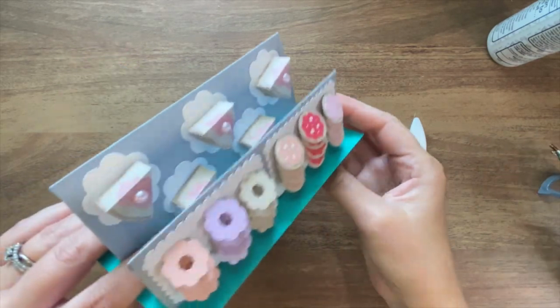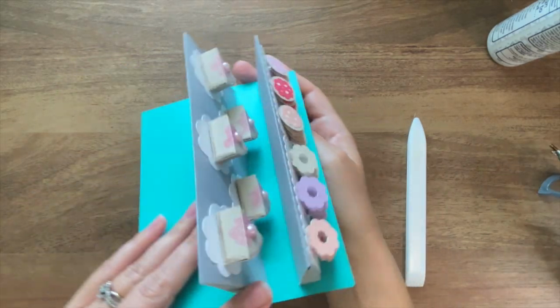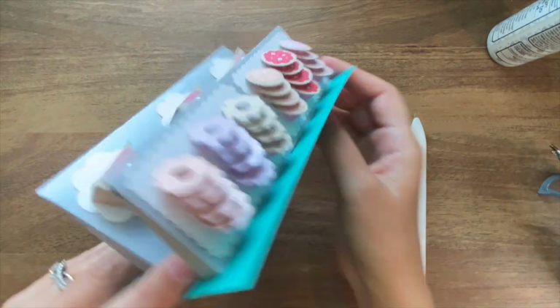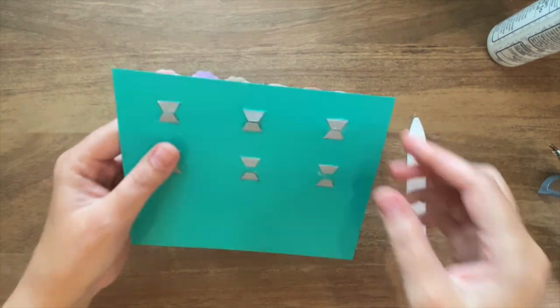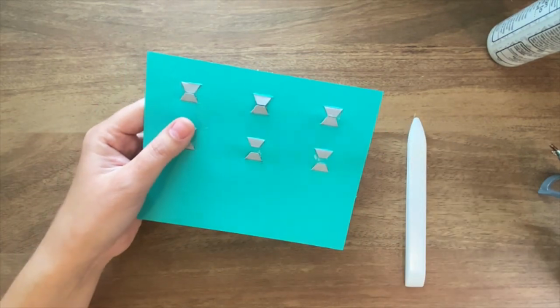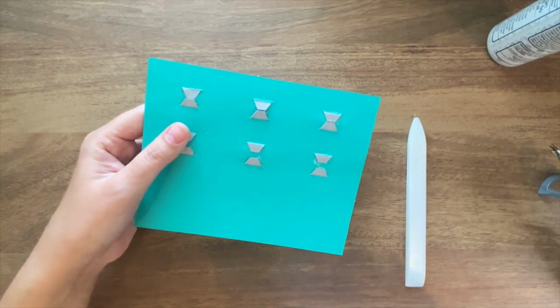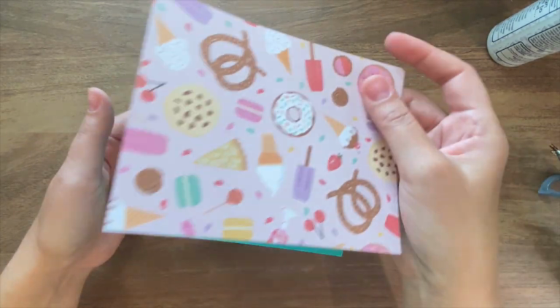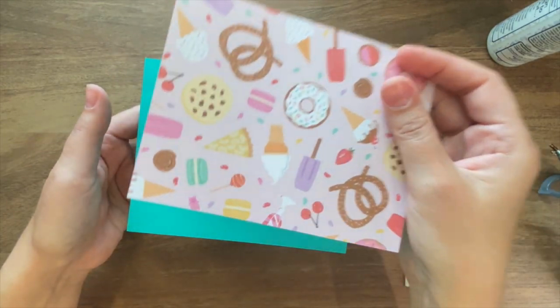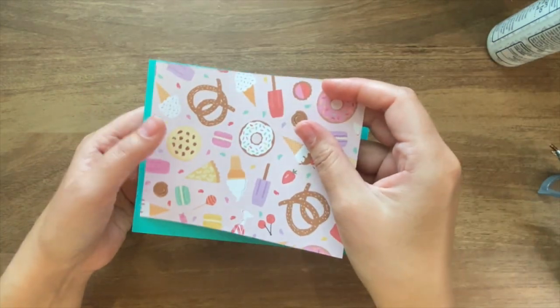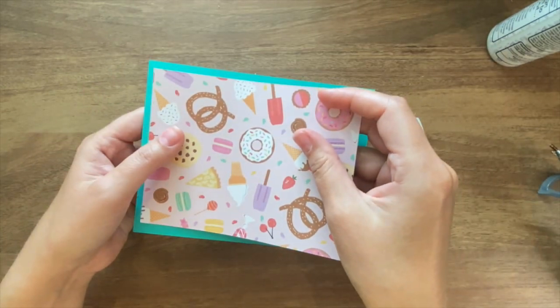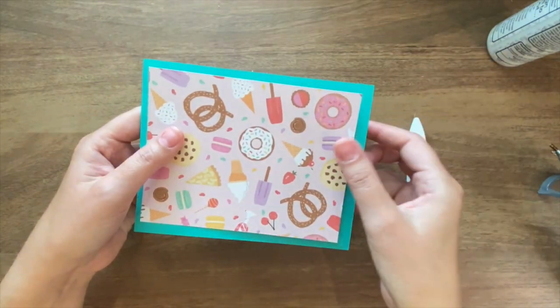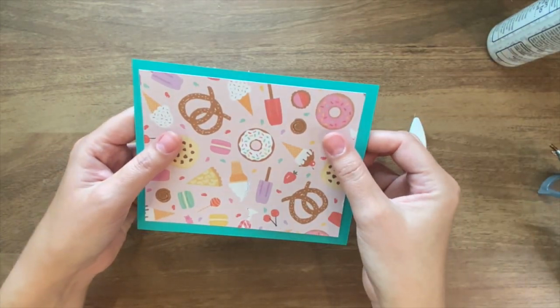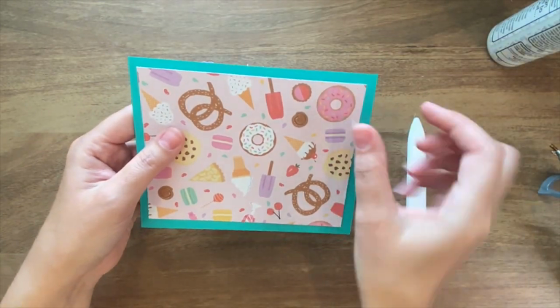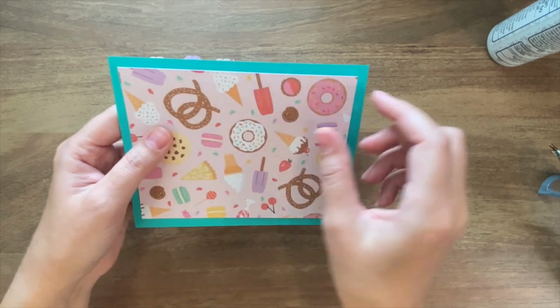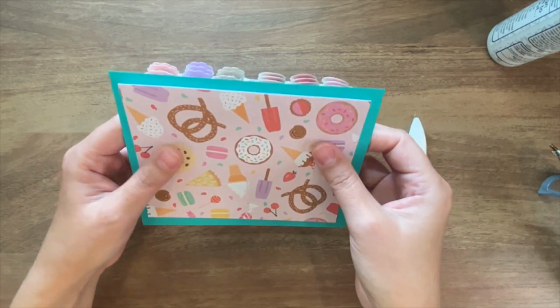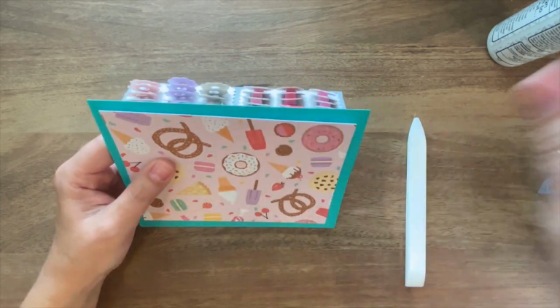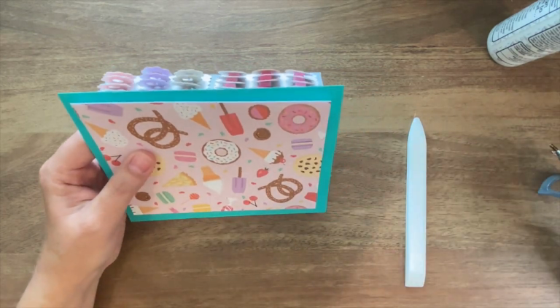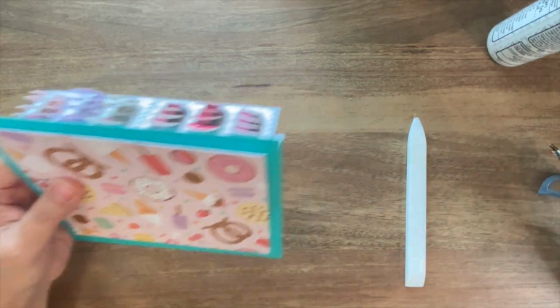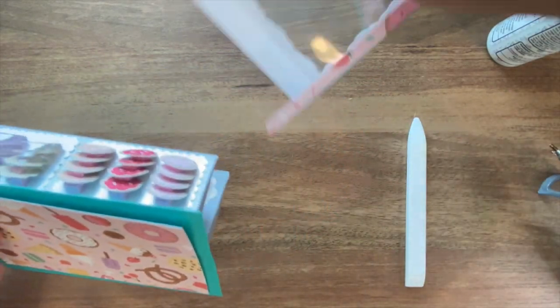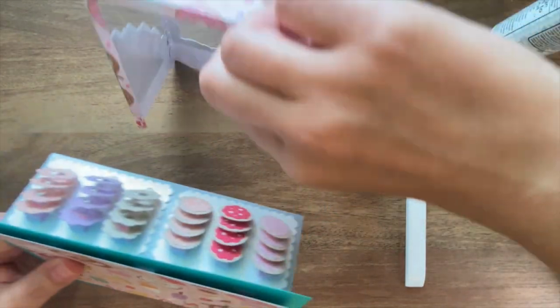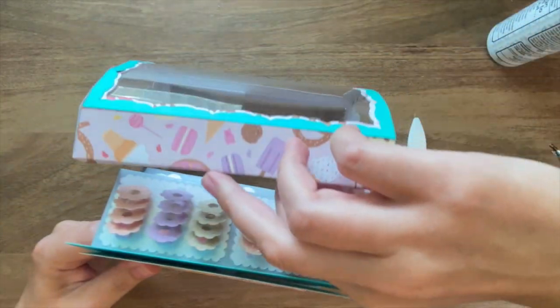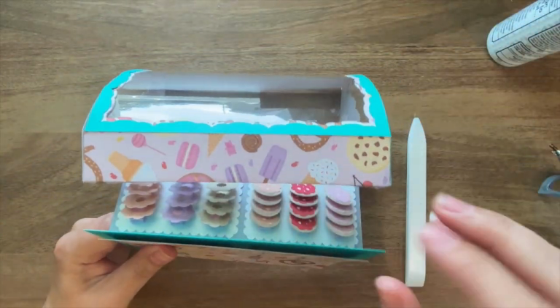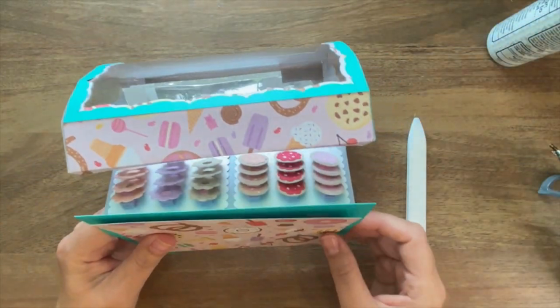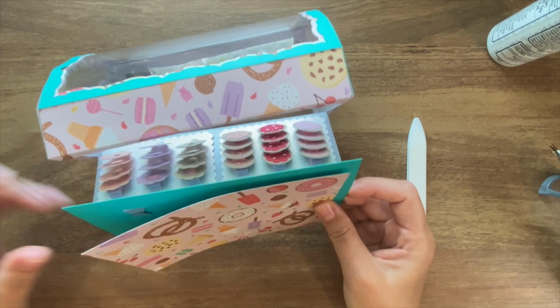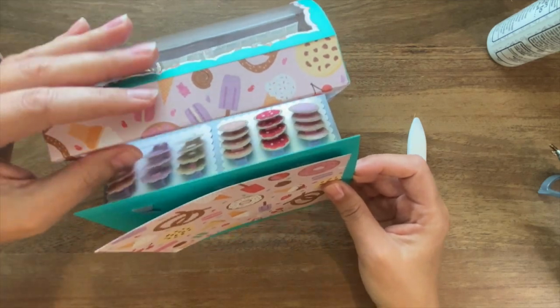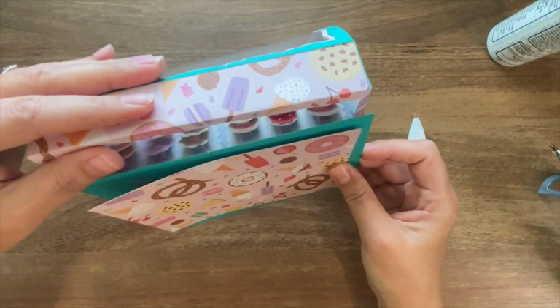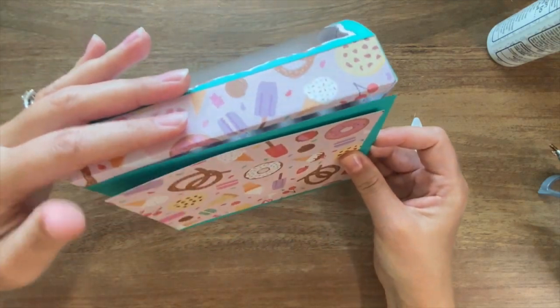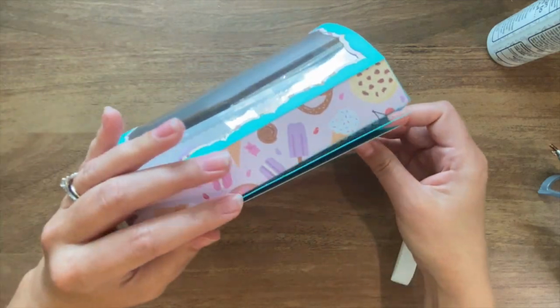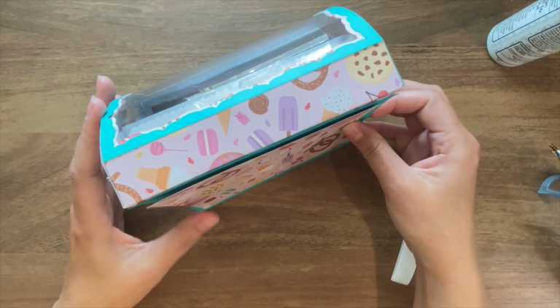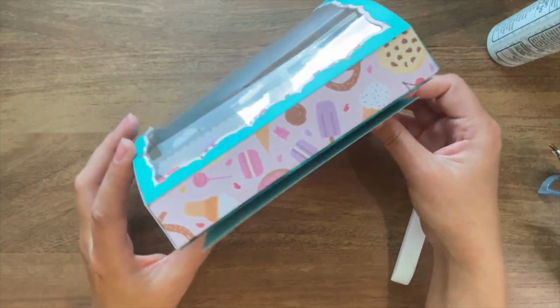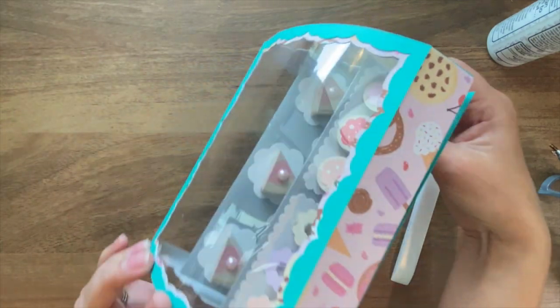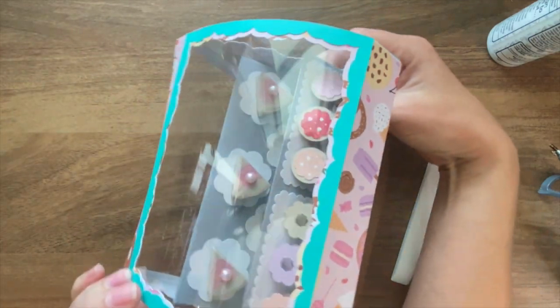Once those are both attached, we are going to use this decorative piece to cover up the back so that the tabs won't show through. And then we're going to attach the whole thing to the back side of our display case.